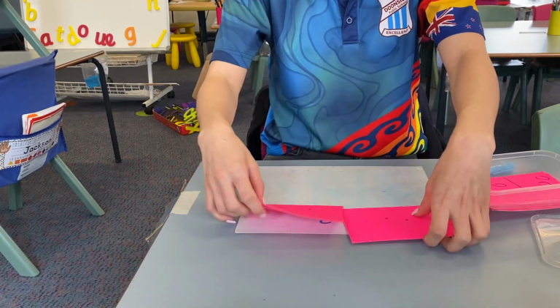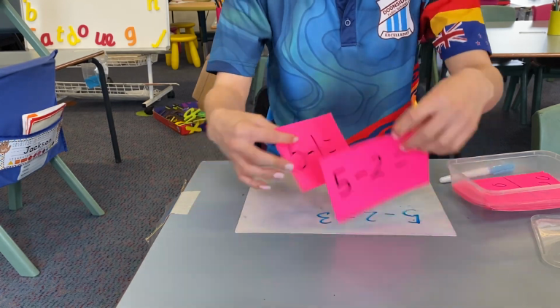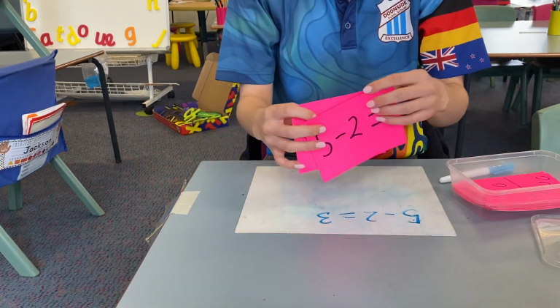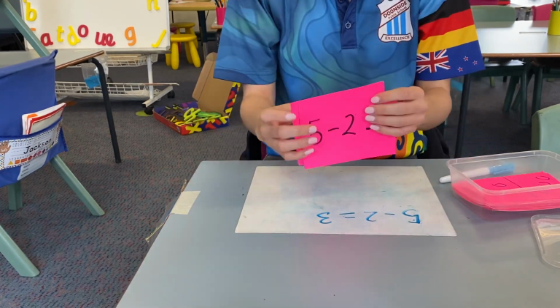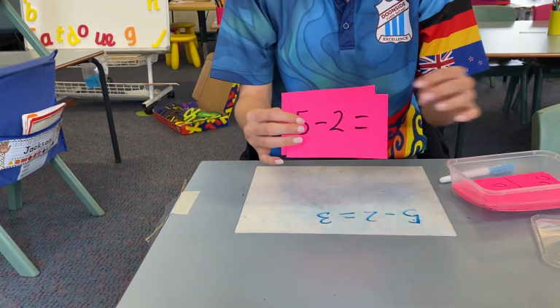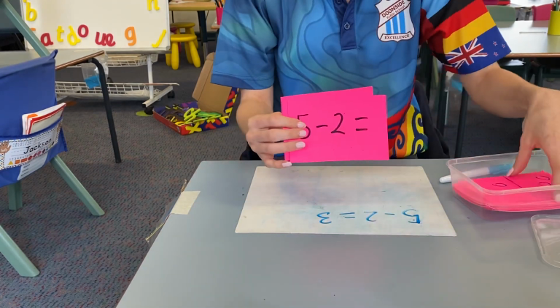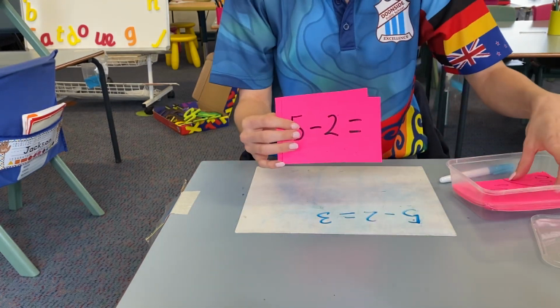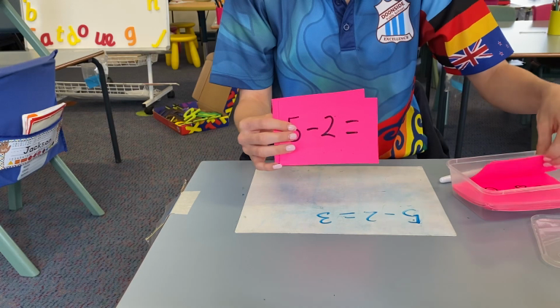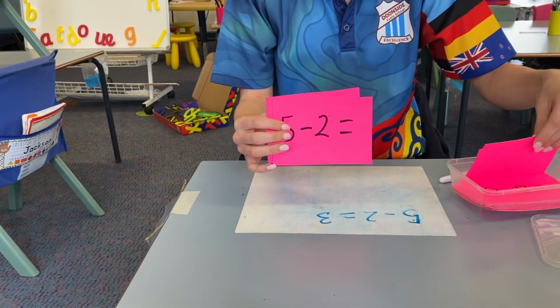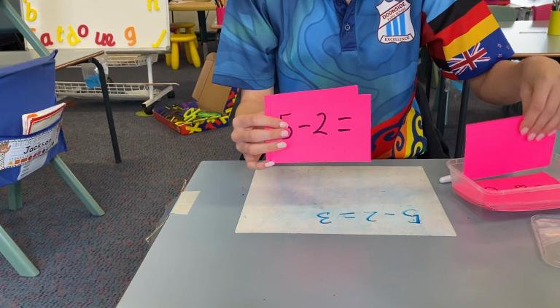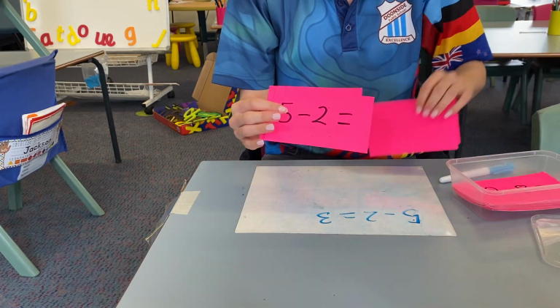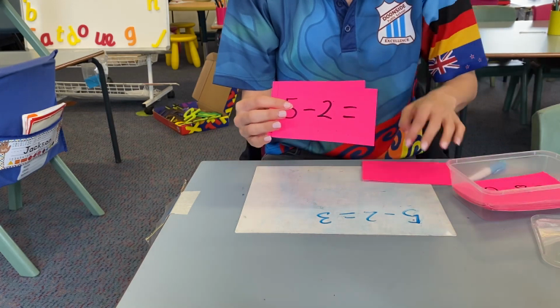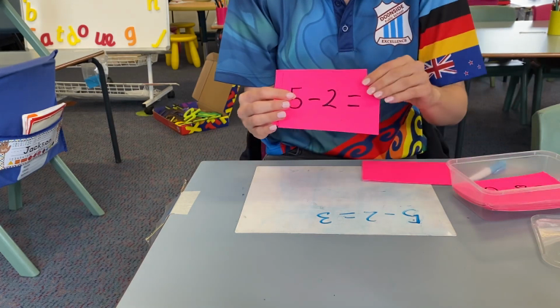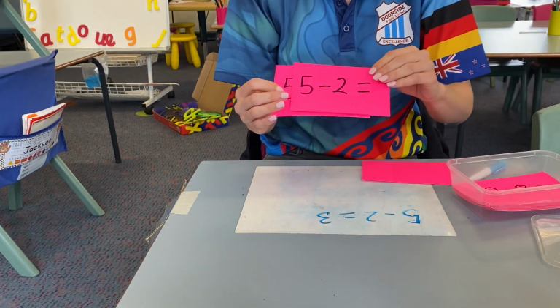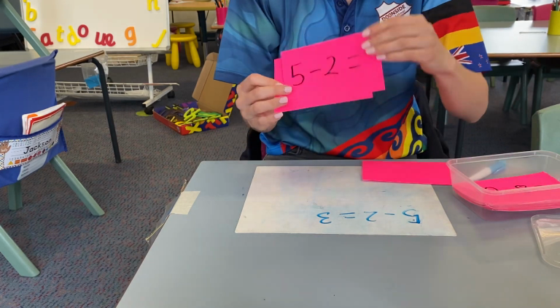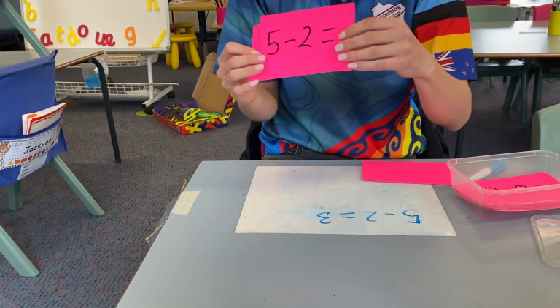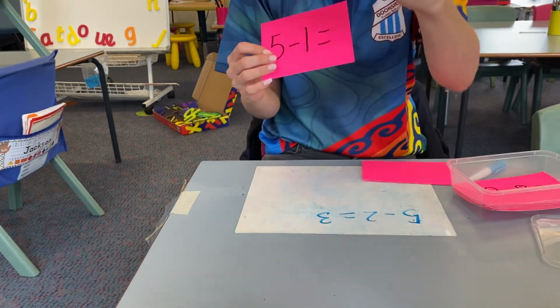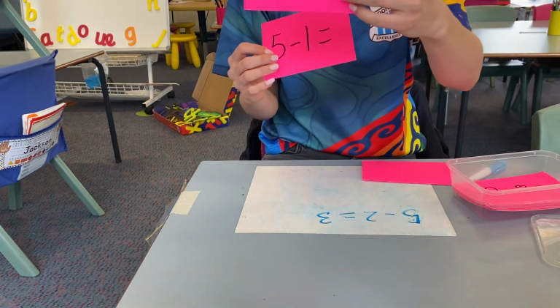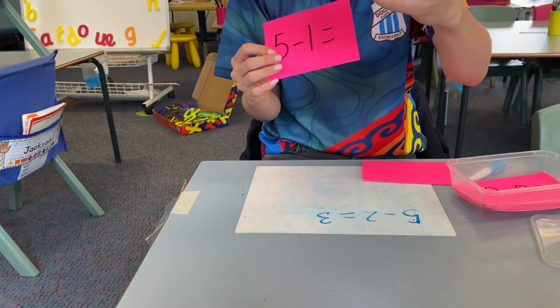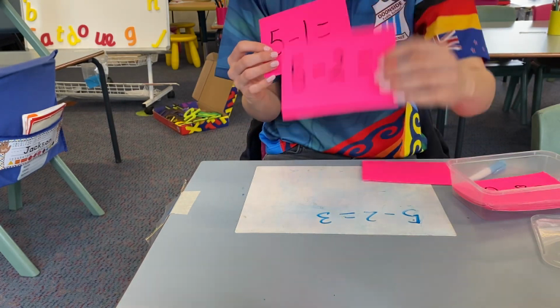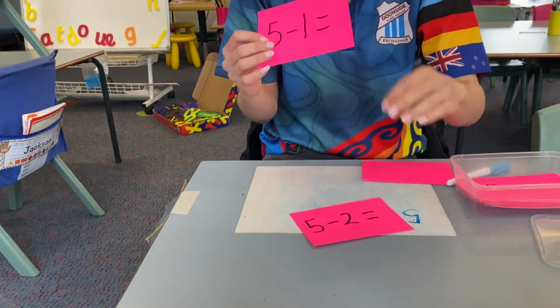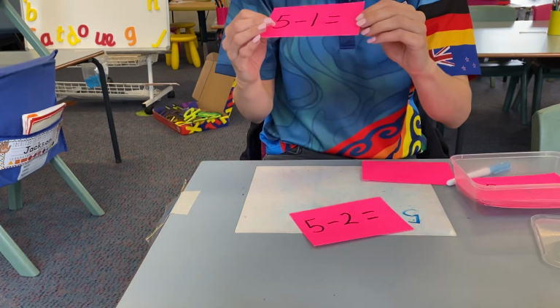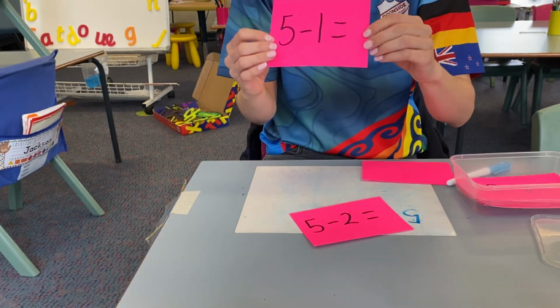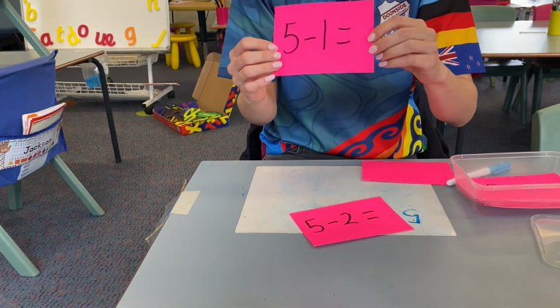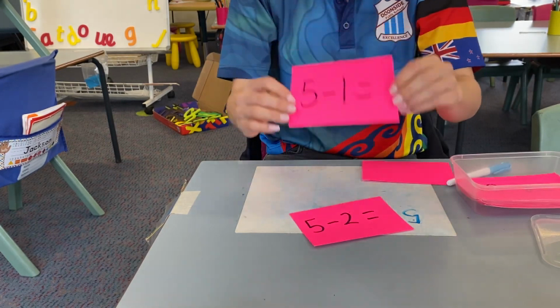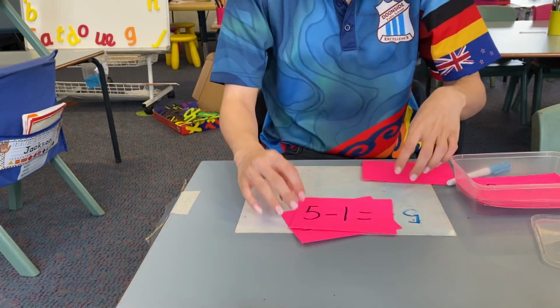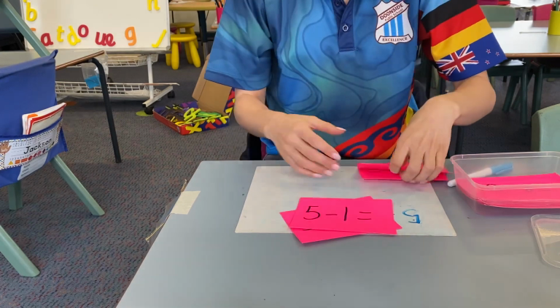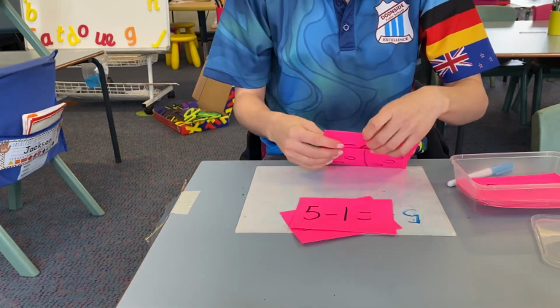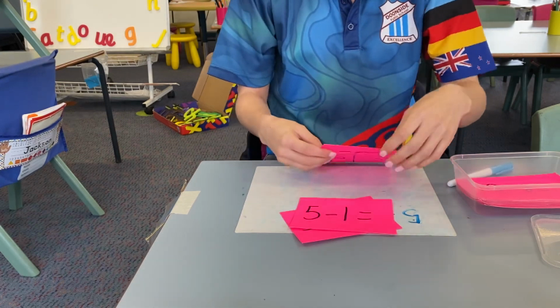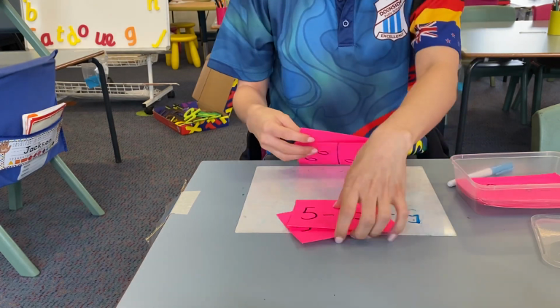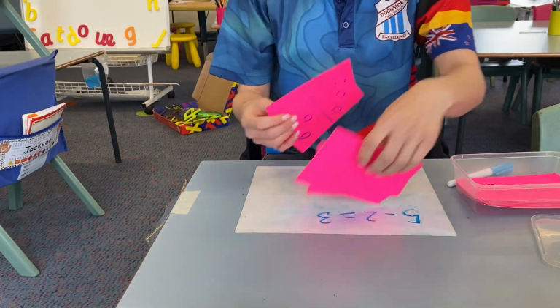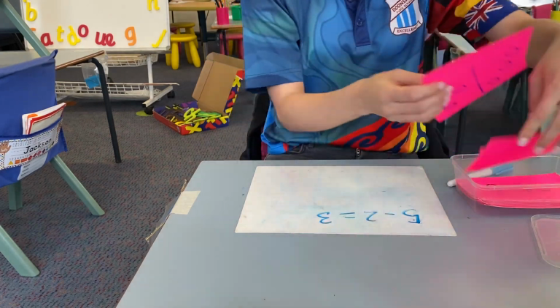So that was really easy to make. You could also use them as flashcards — five take away two is five, take away one is... et cetera. So that's the first activity.